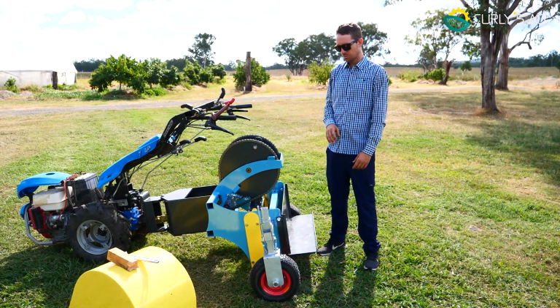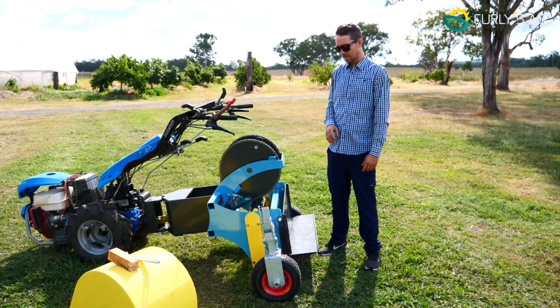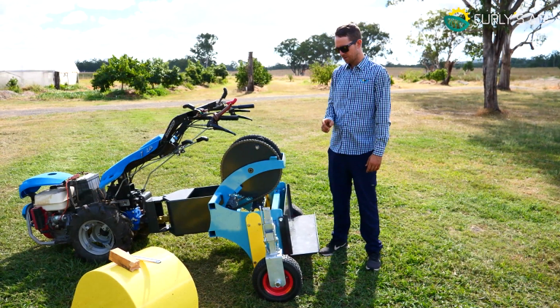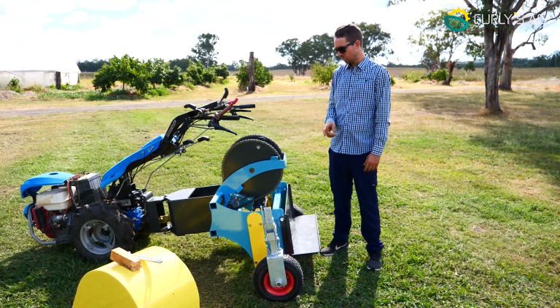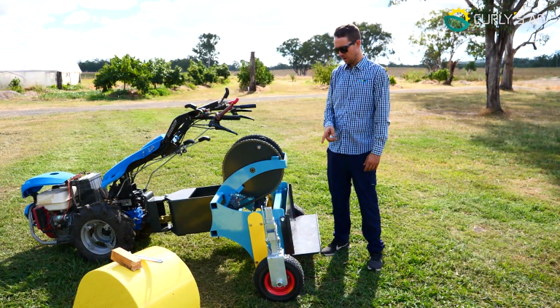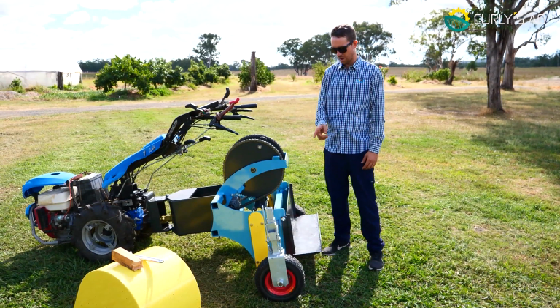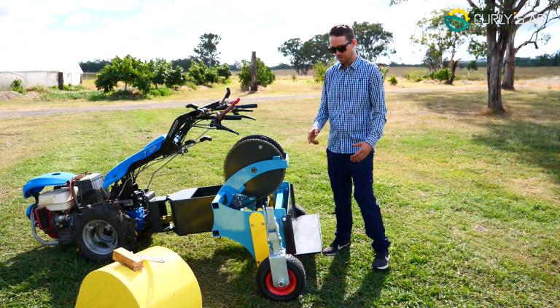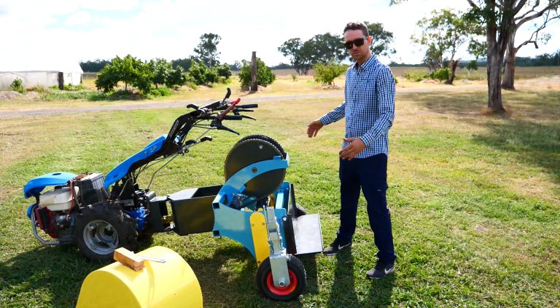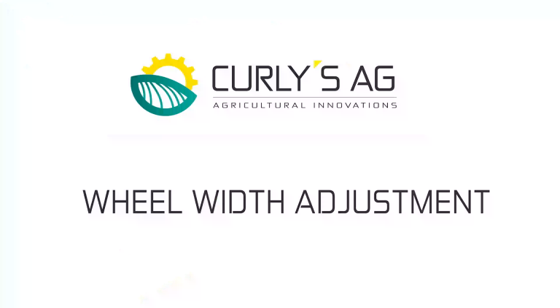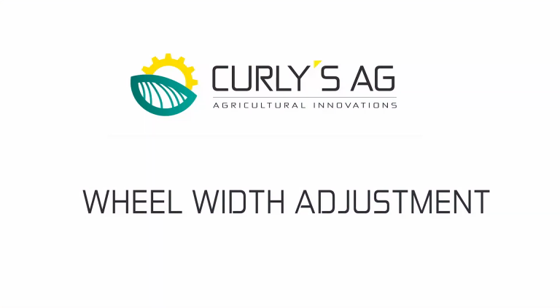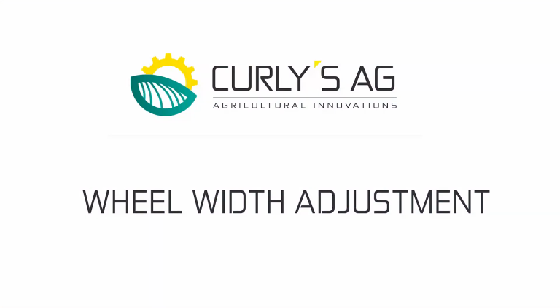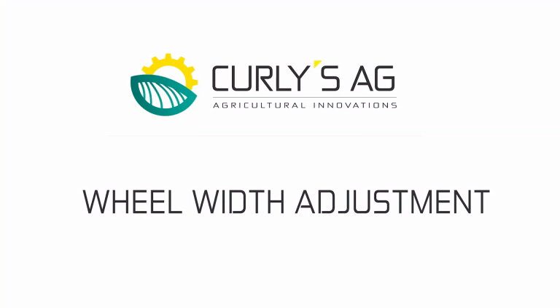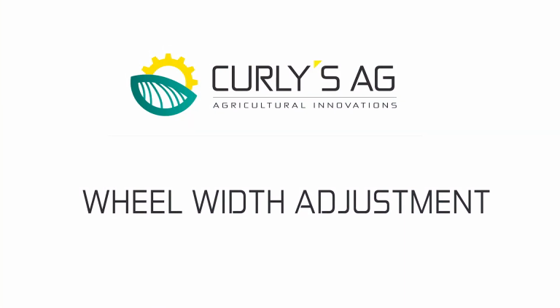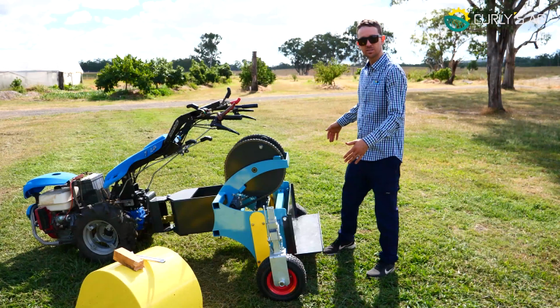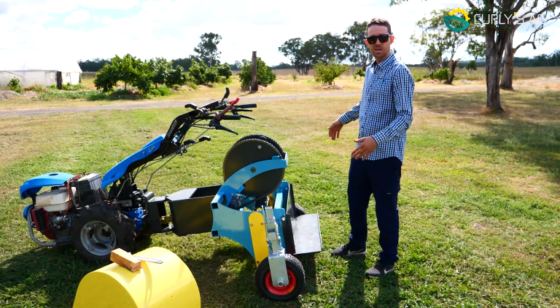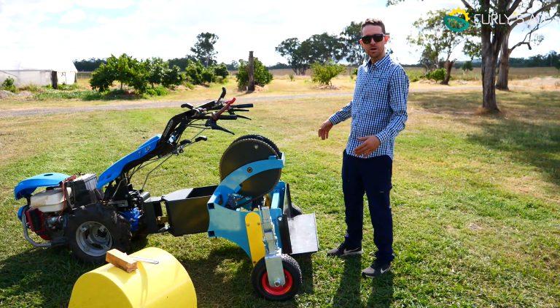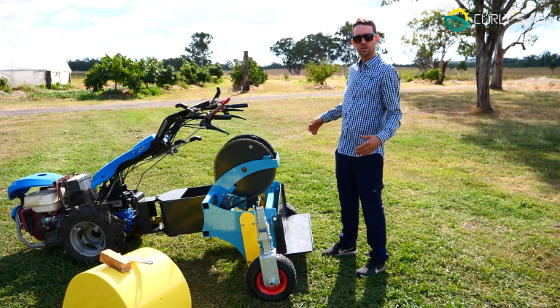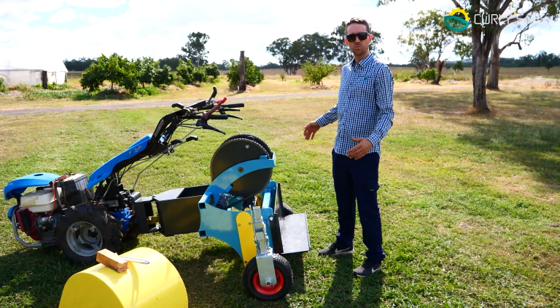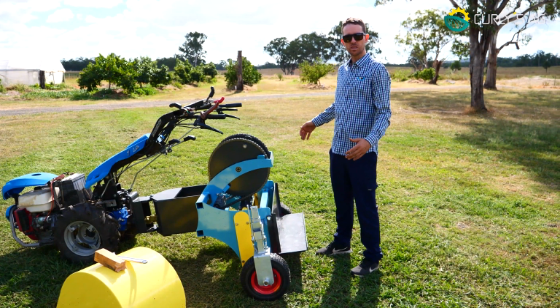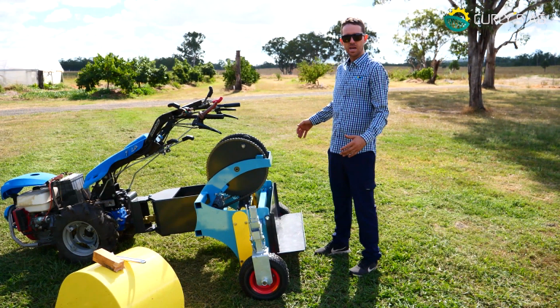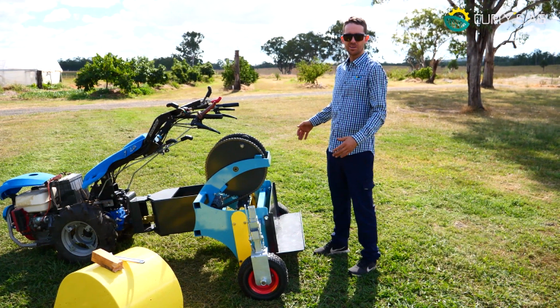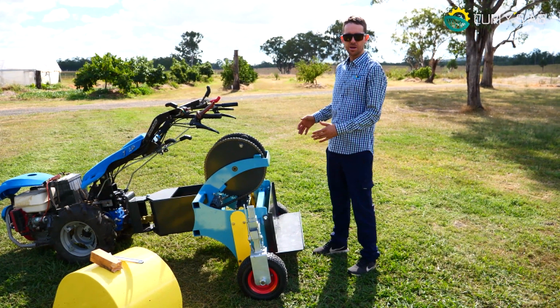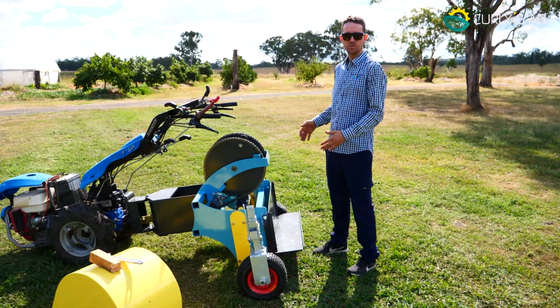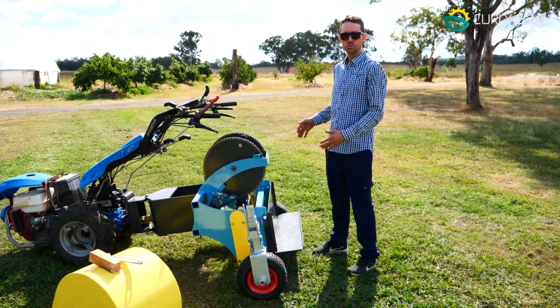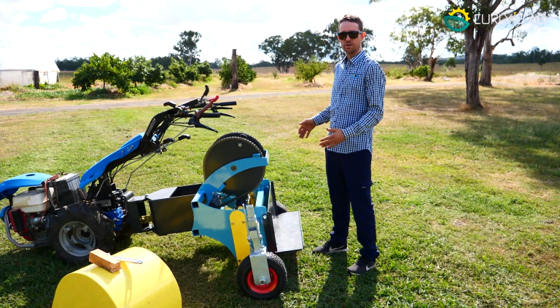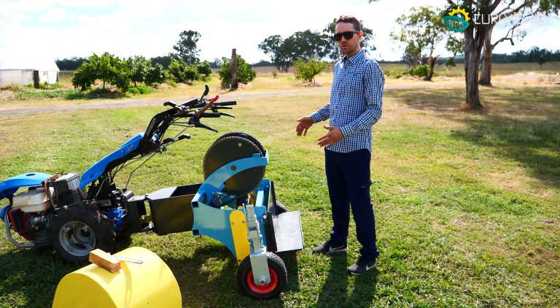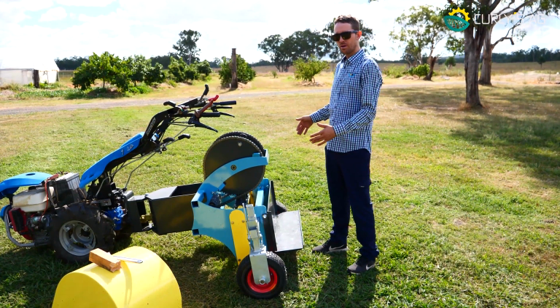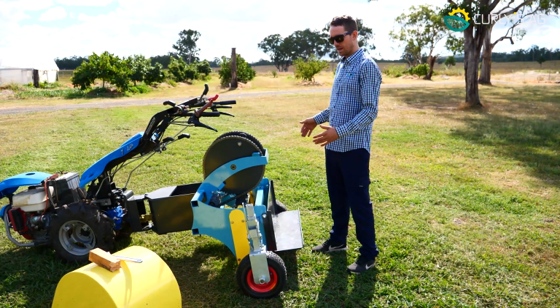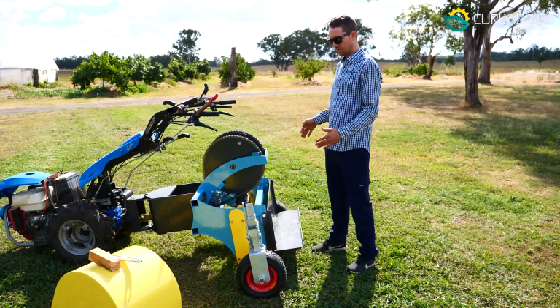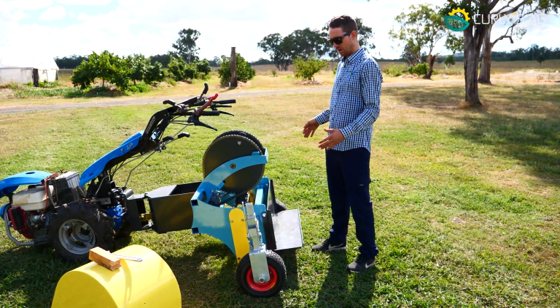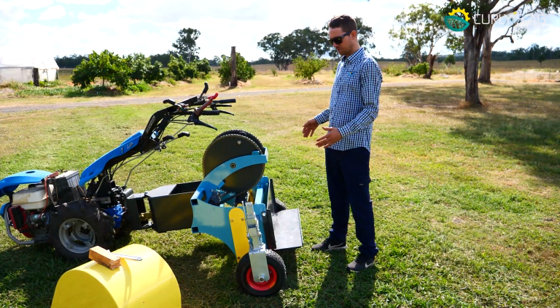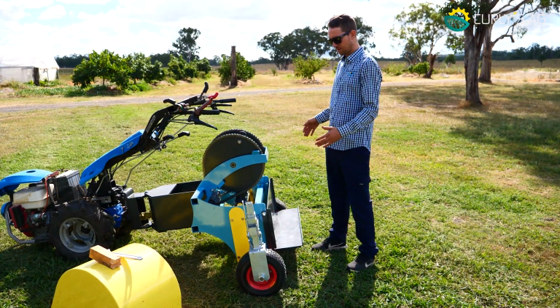We're going to start first of all with our wheel adjustments. Depending on your row width and your bed width, you can vary that however you see fit.